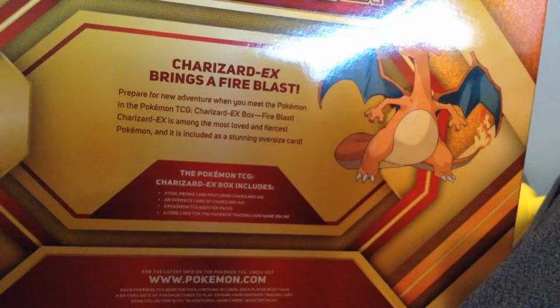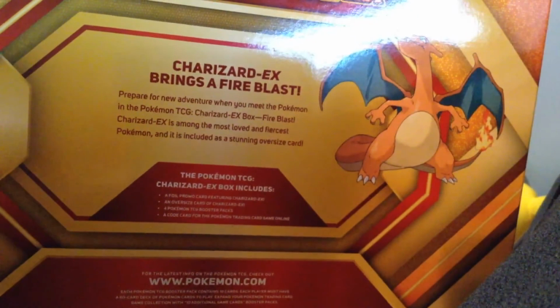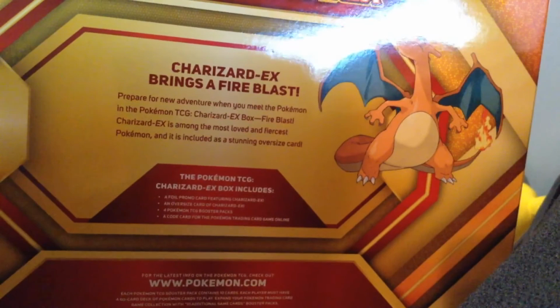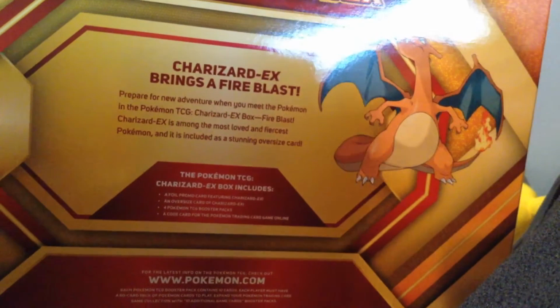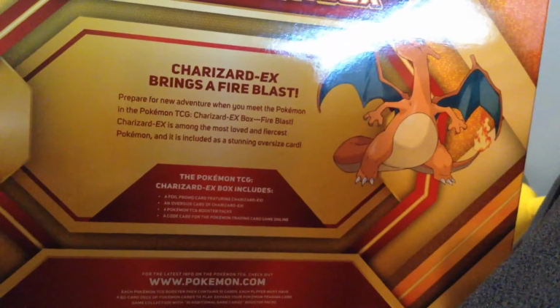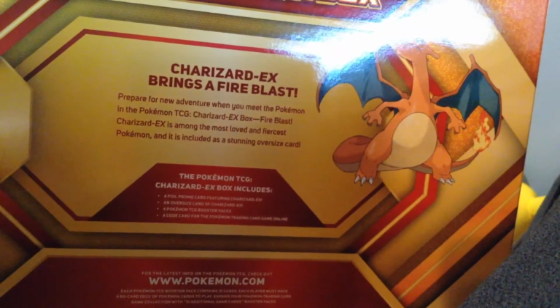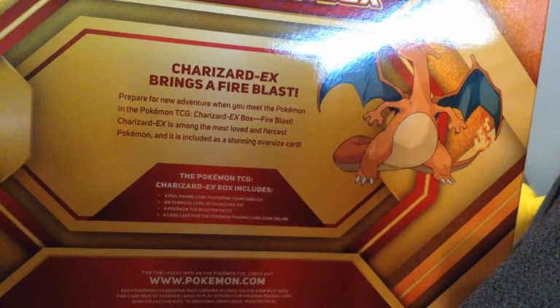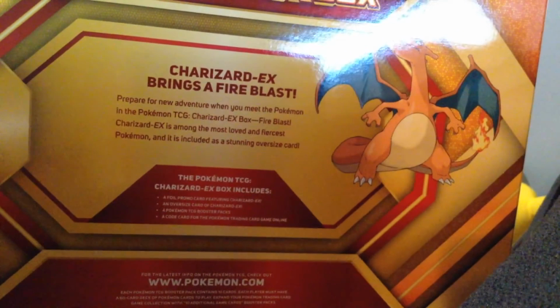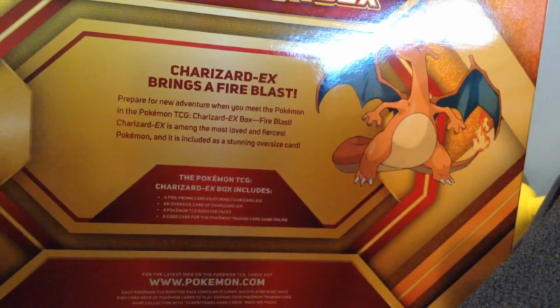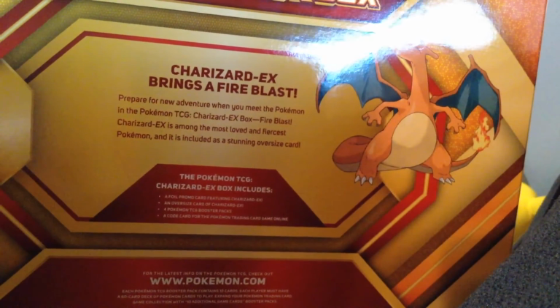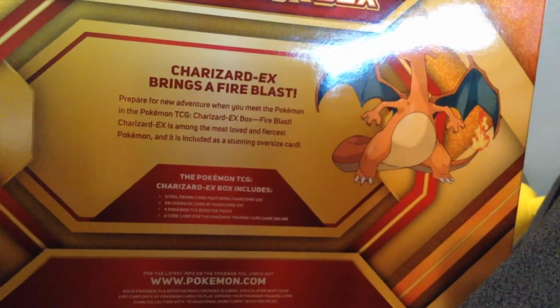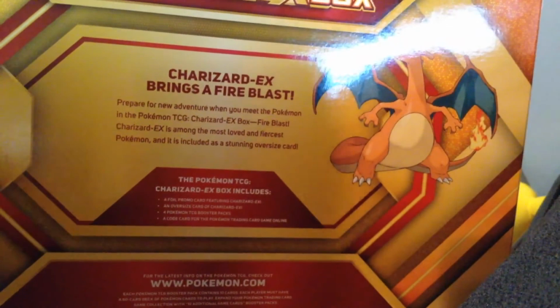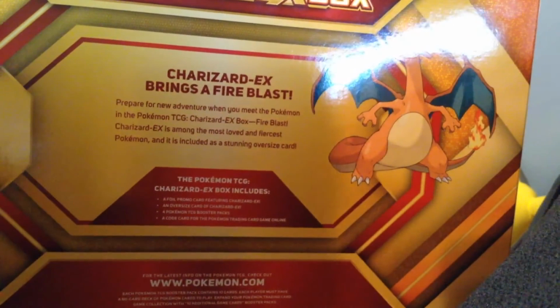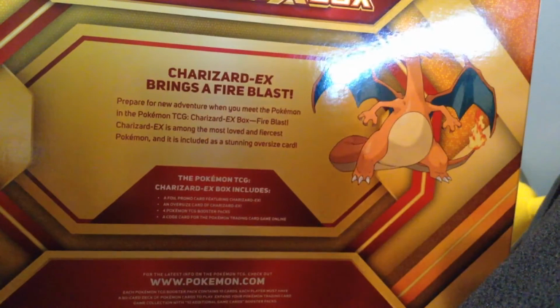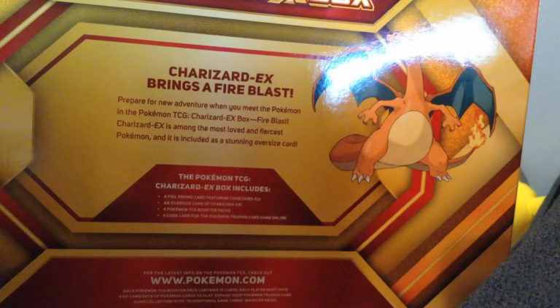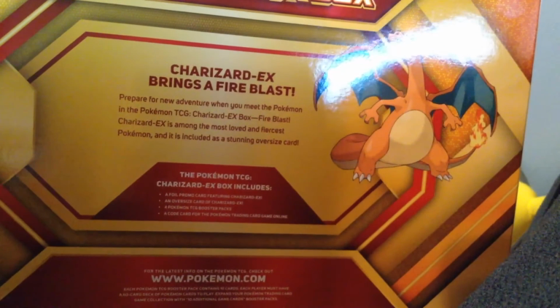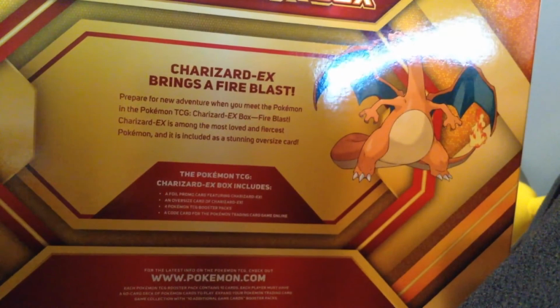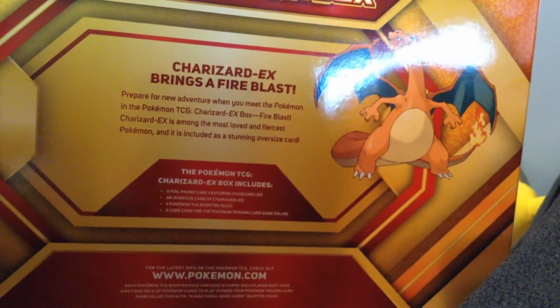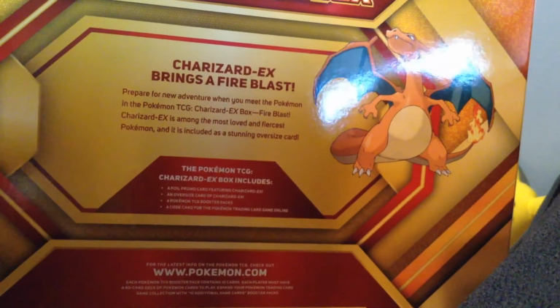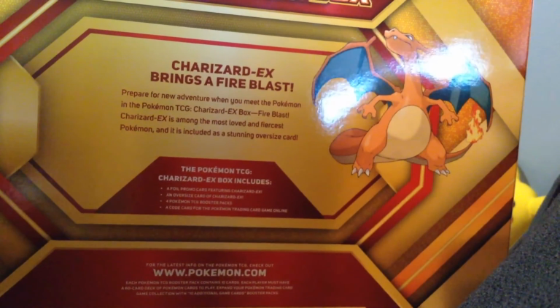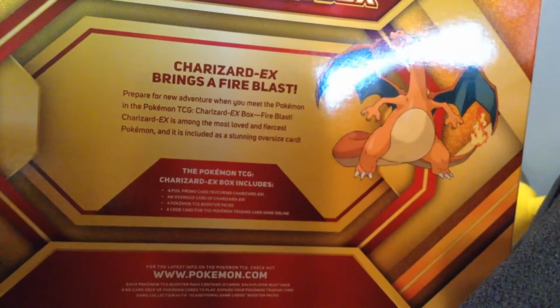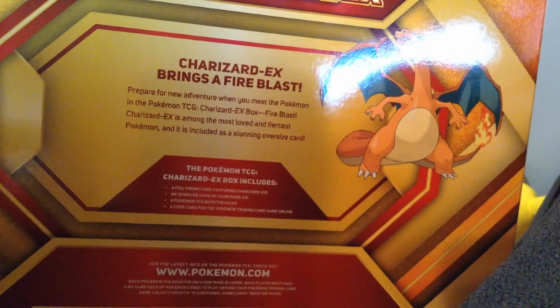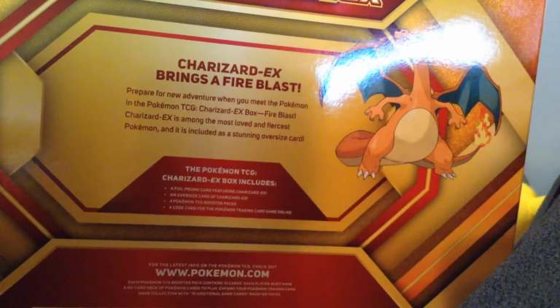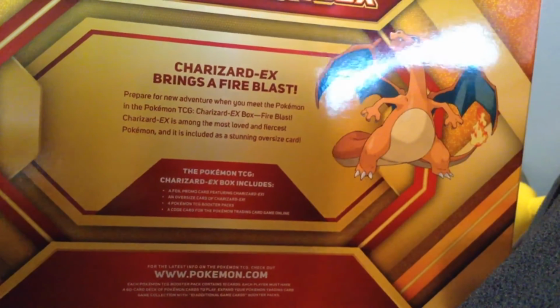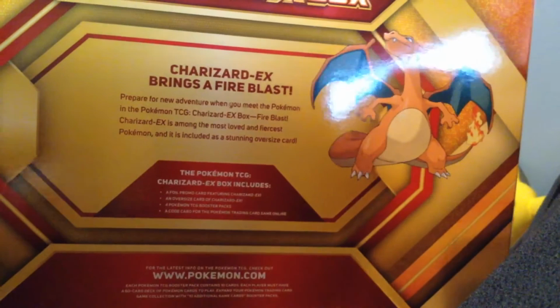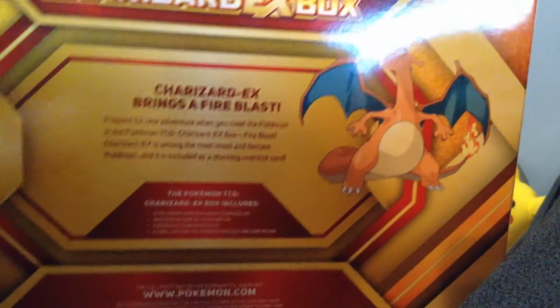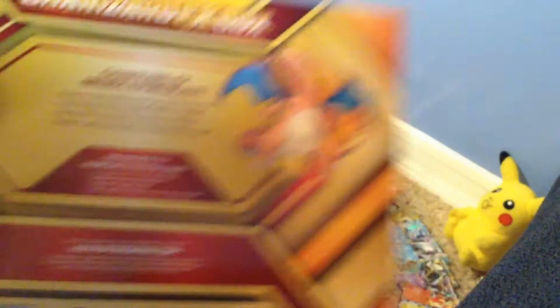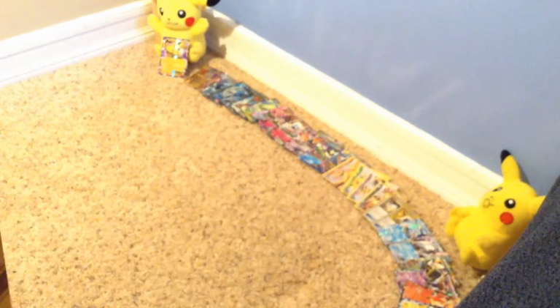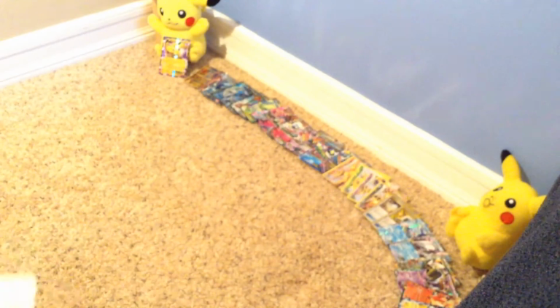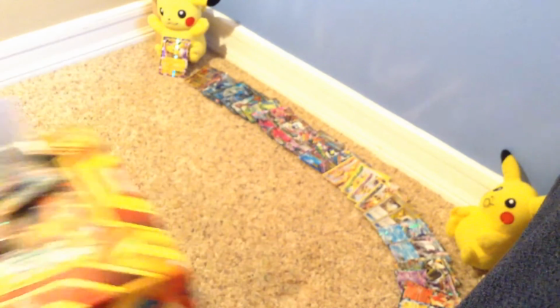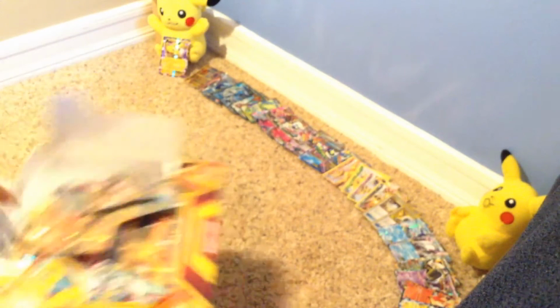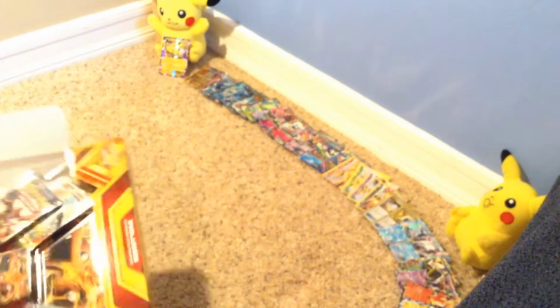Charizard EX box, fire blast. Charizard EX is among the most lovable and fierce Pokemon. It is included as a stunning oversized card. Okay, I read it.